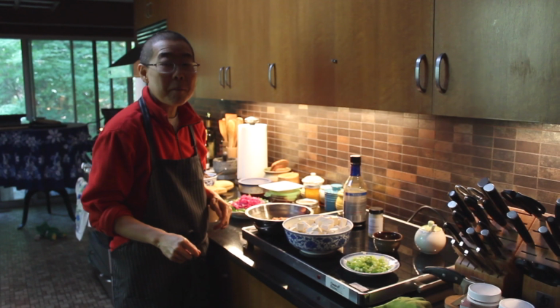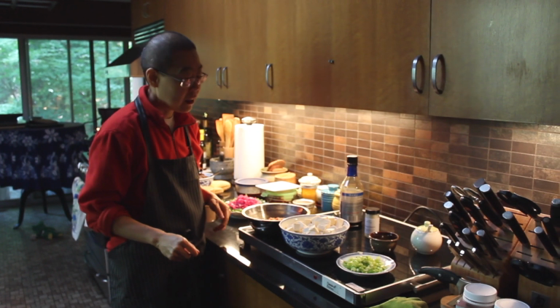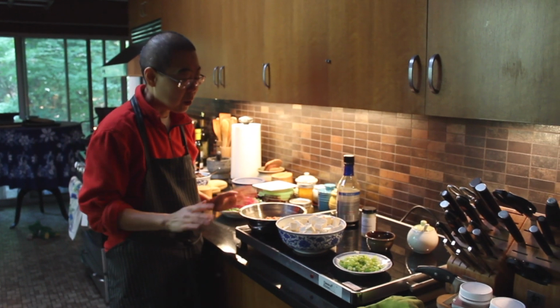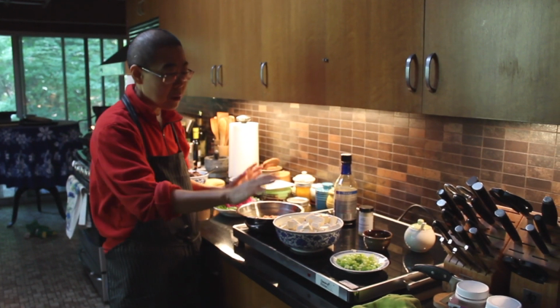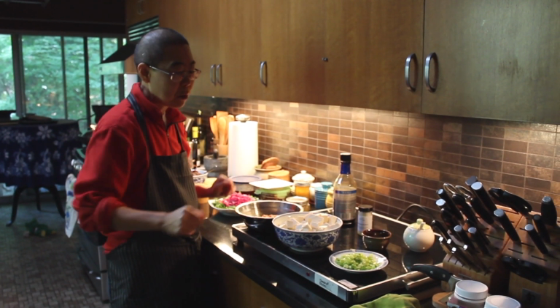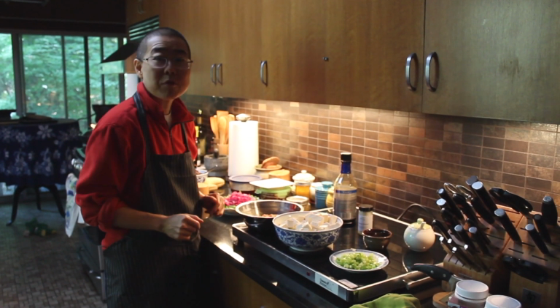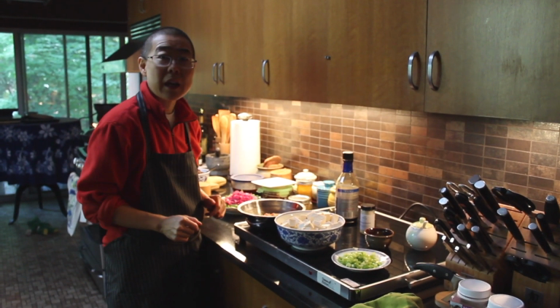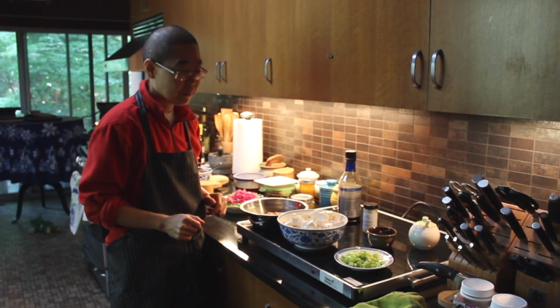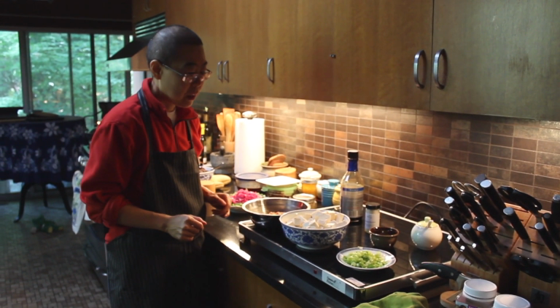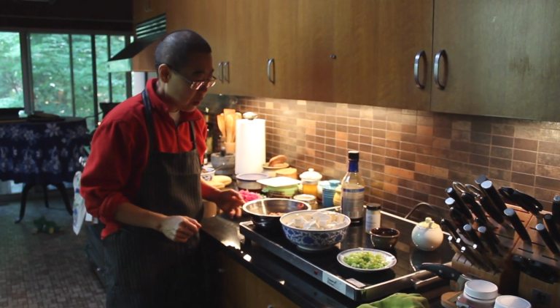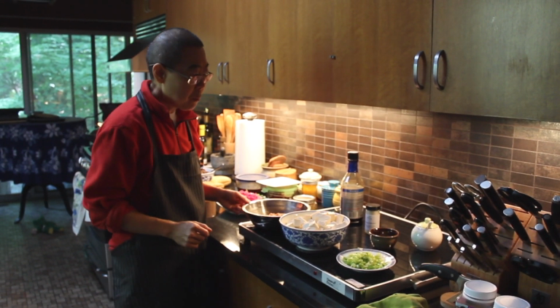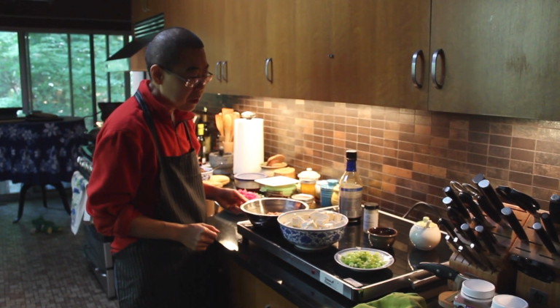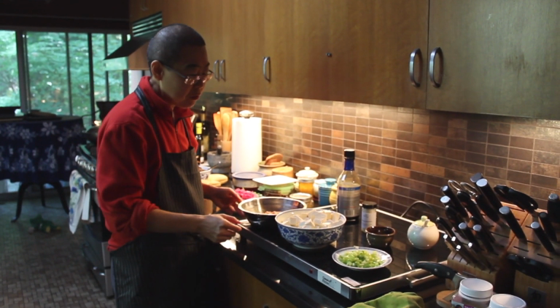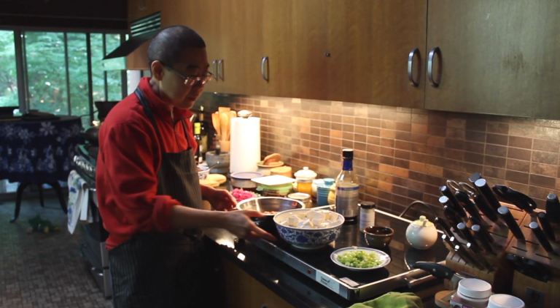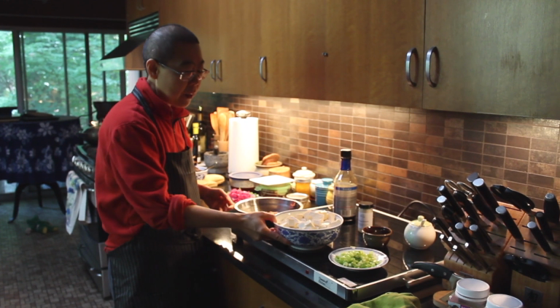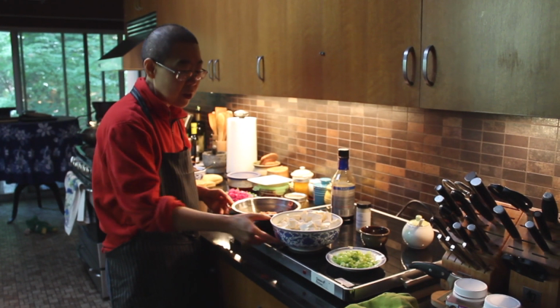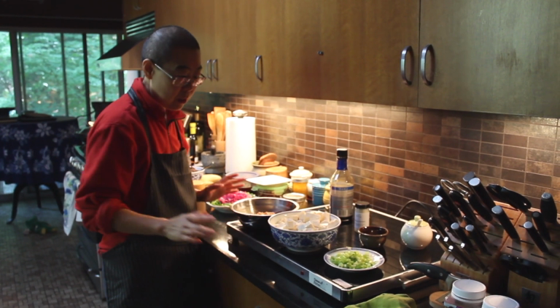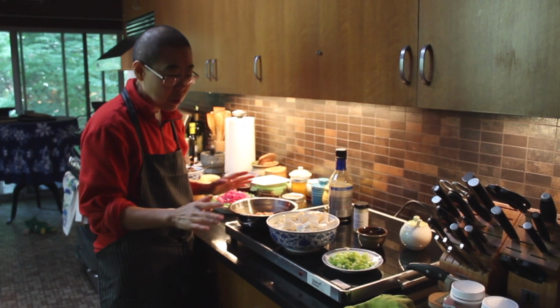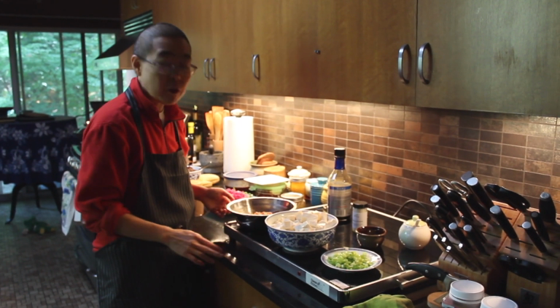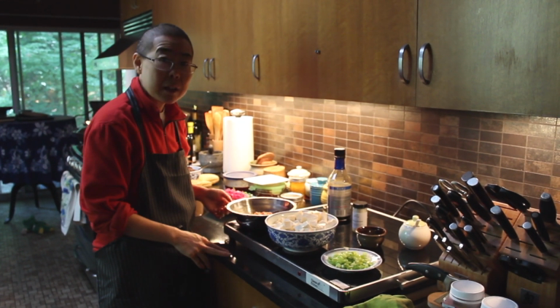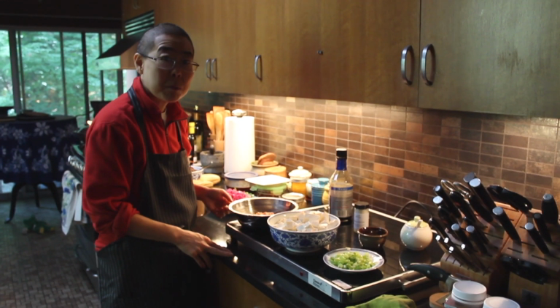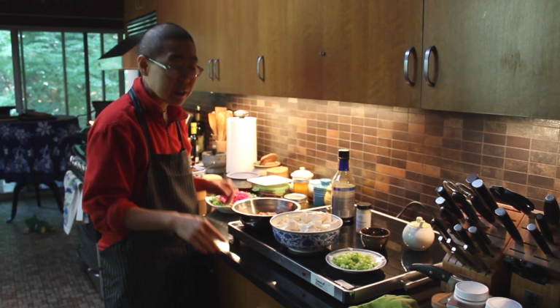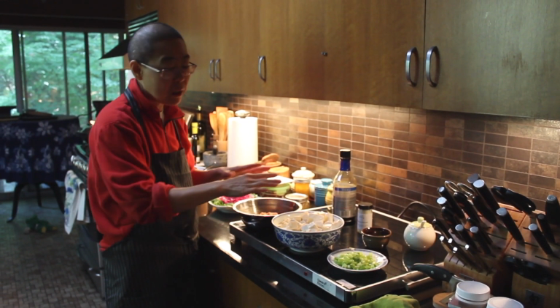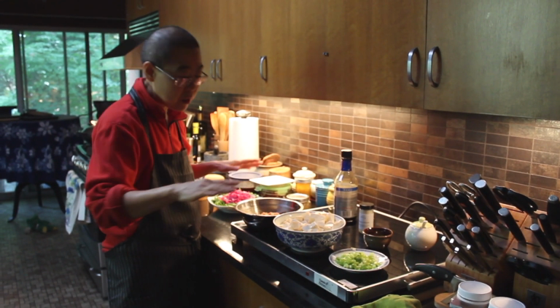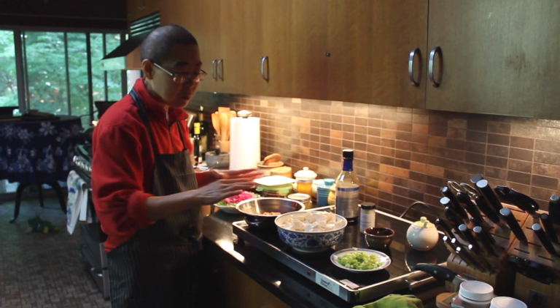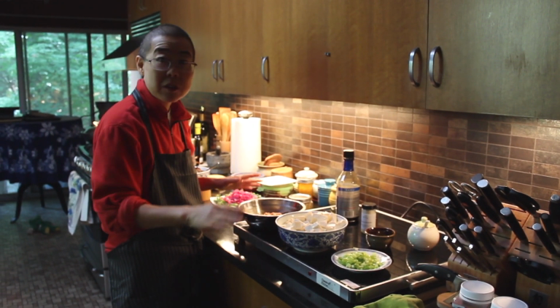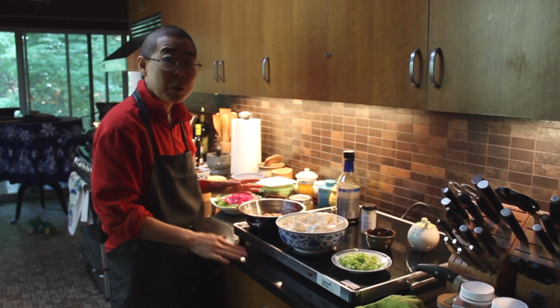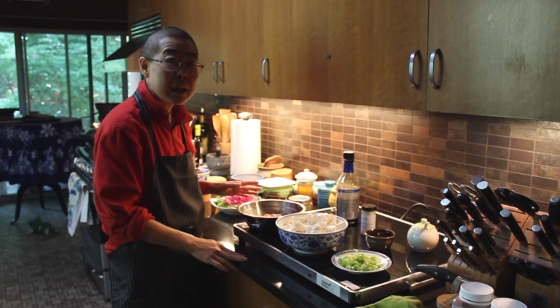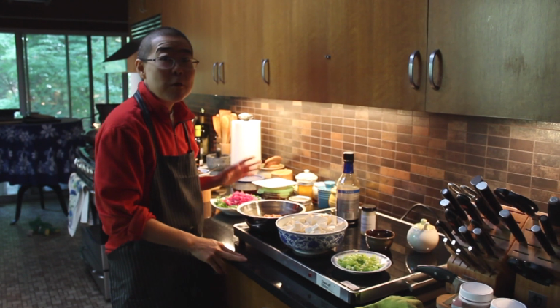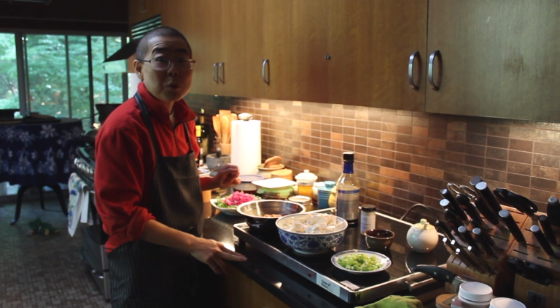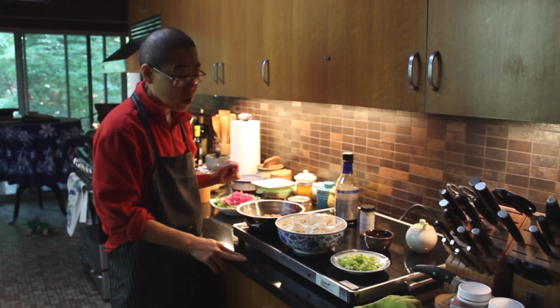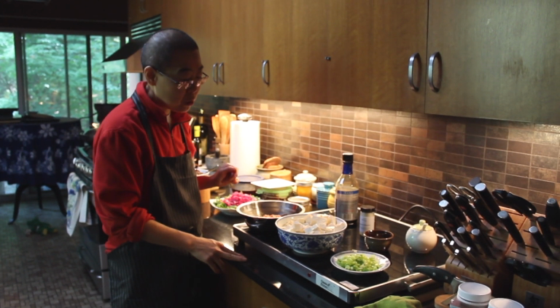Make Dr. Lu's Mapo Dofu together. With Mapo Dofu, I'm cooking for eight people. This is one of the group dishes that we make for group lunch Tuesday.